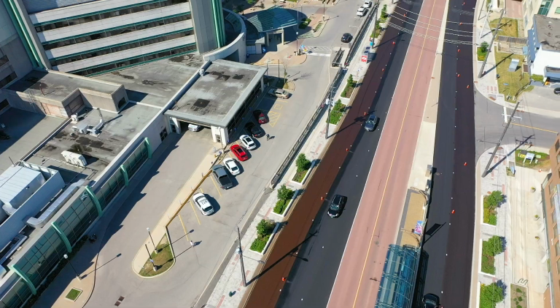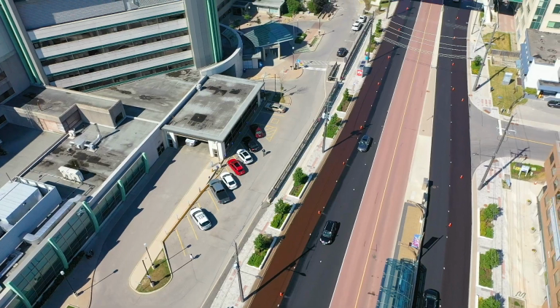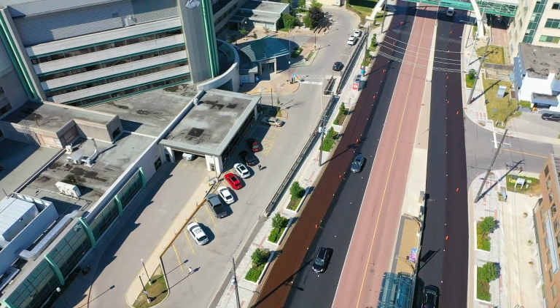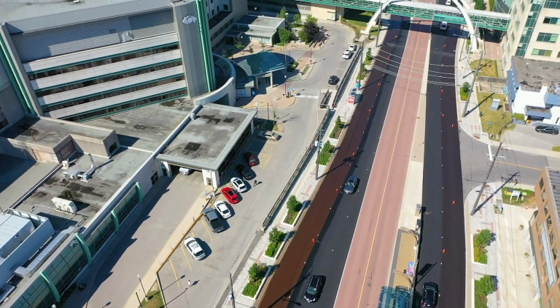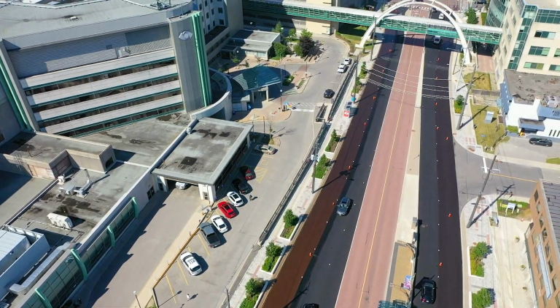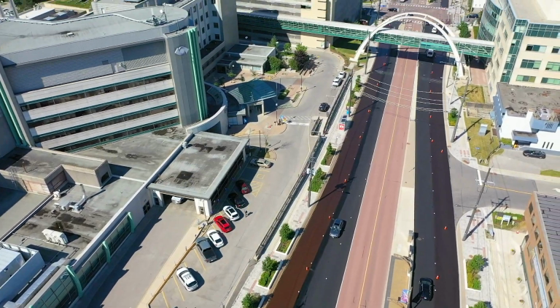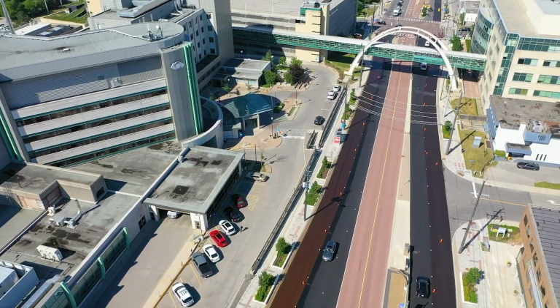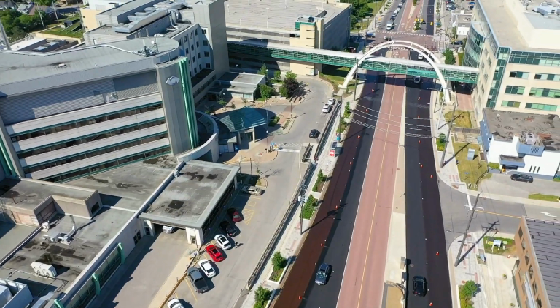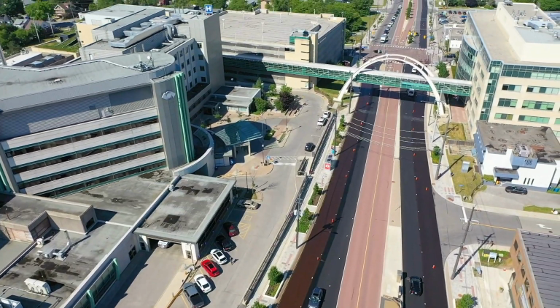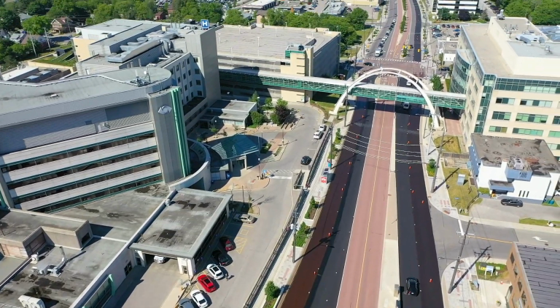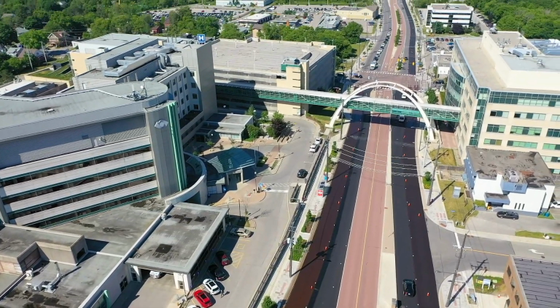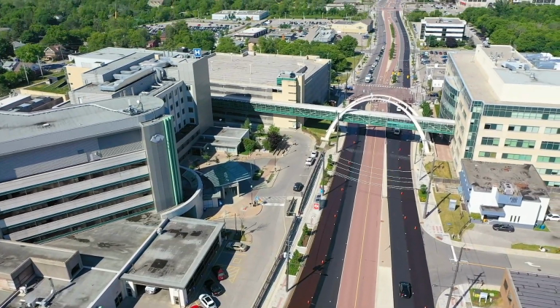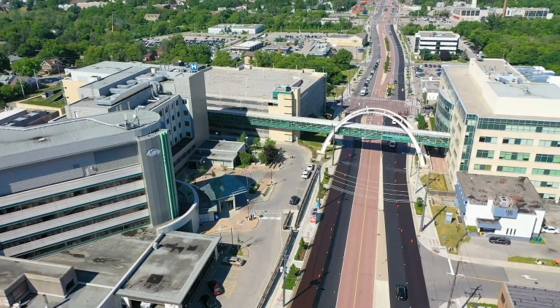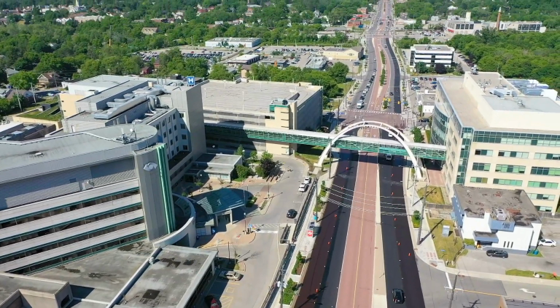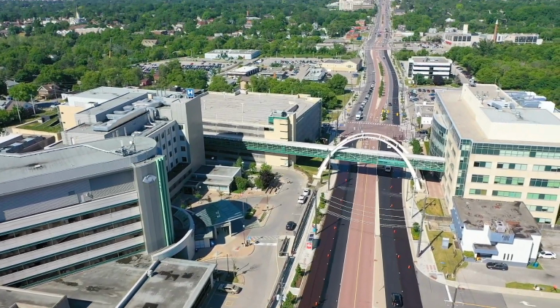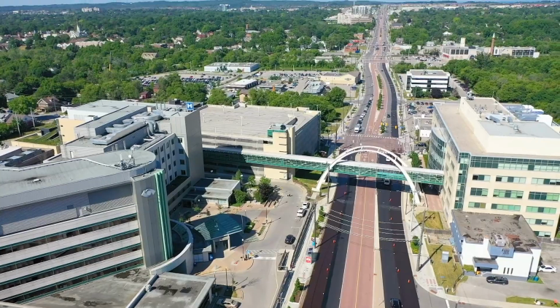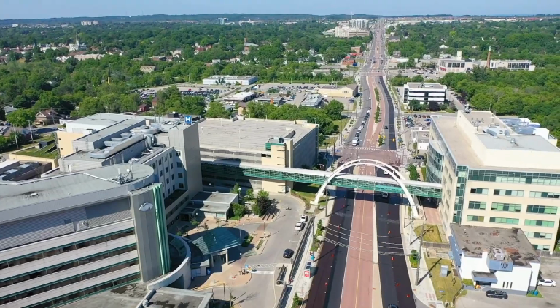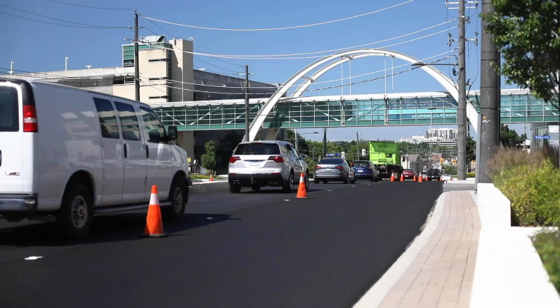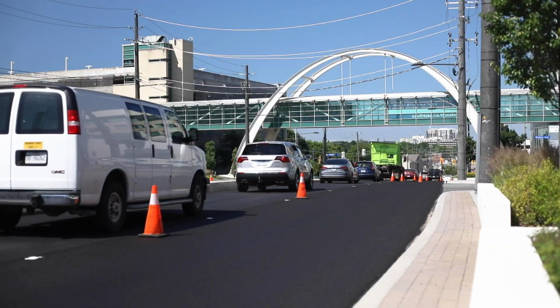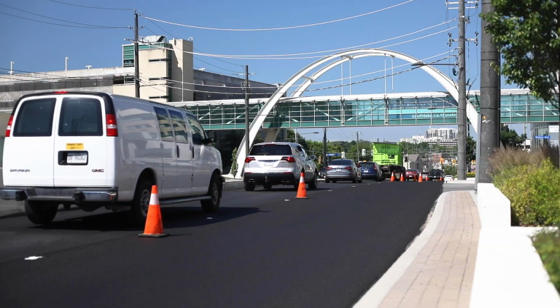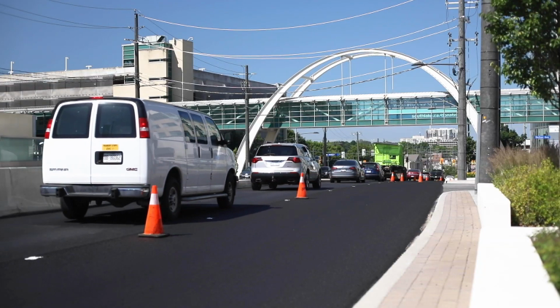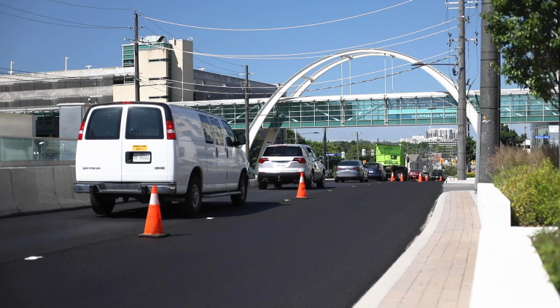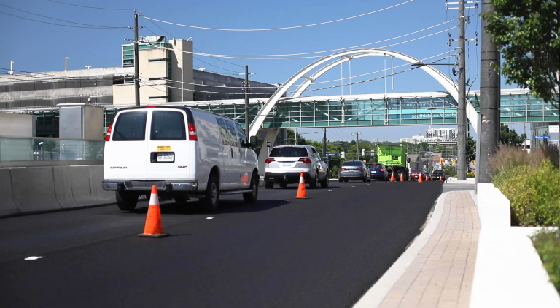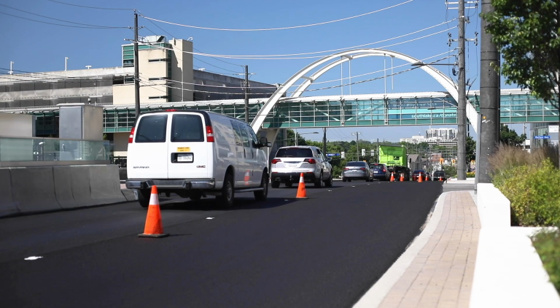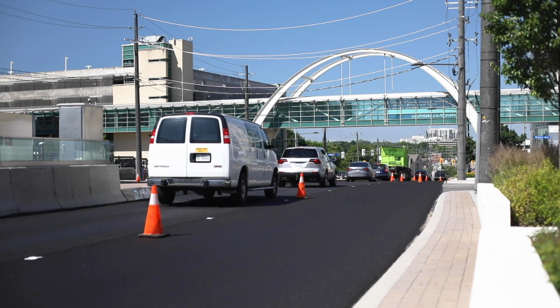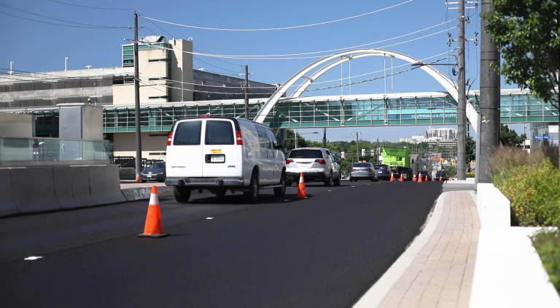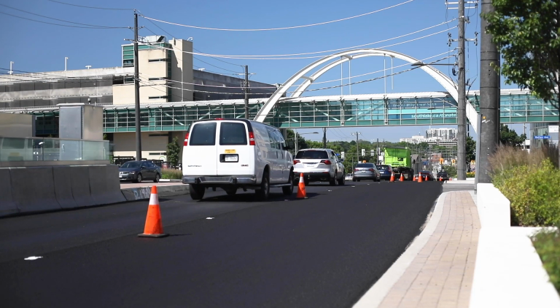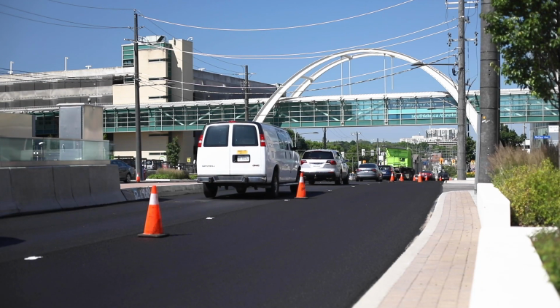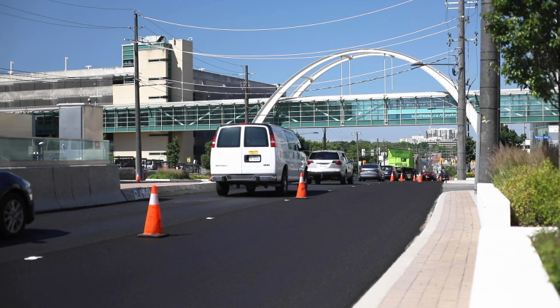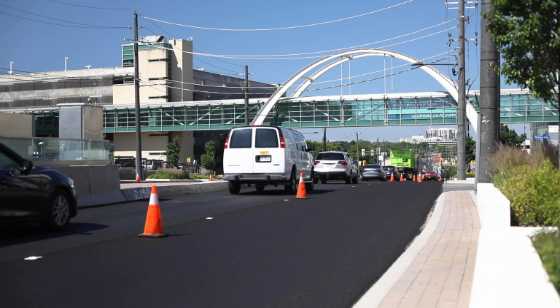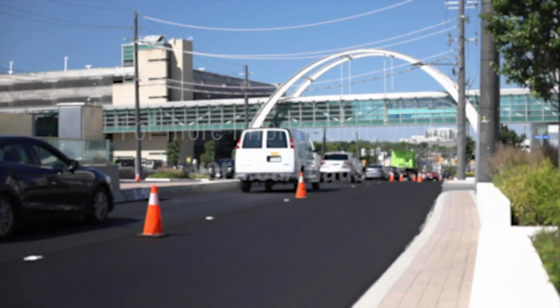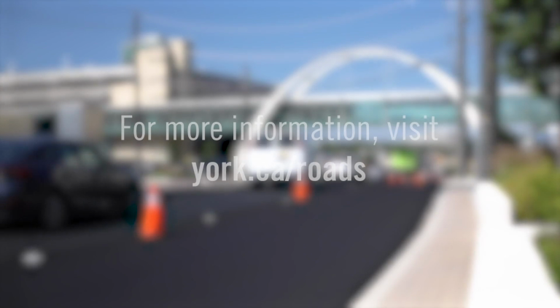Typically, active microsurfacing work occurs on no more than a 500-meter road section at a time. Travelers can use the newly treated road within an hour of the microsurfacing being applied.